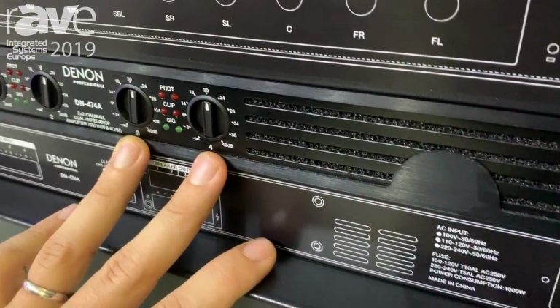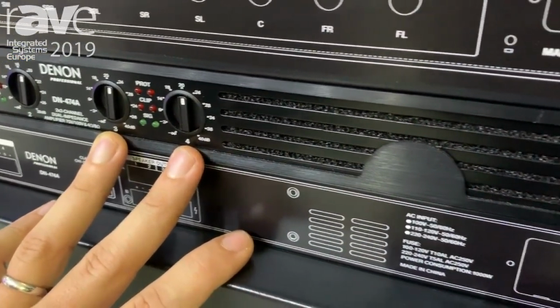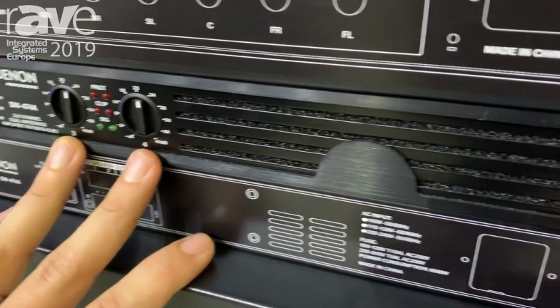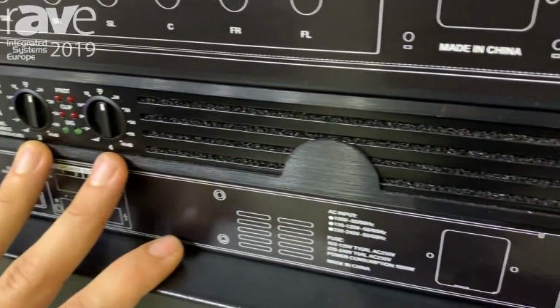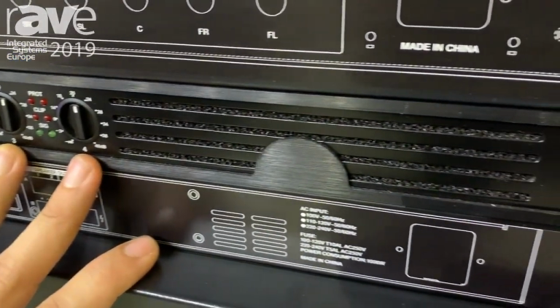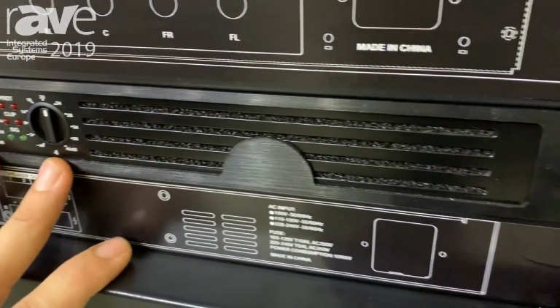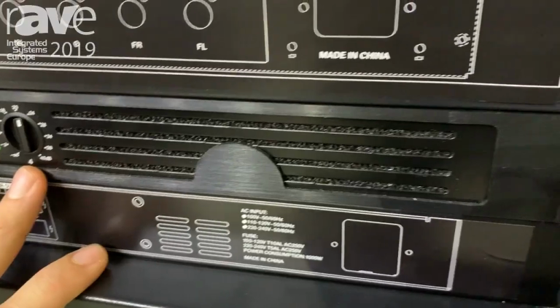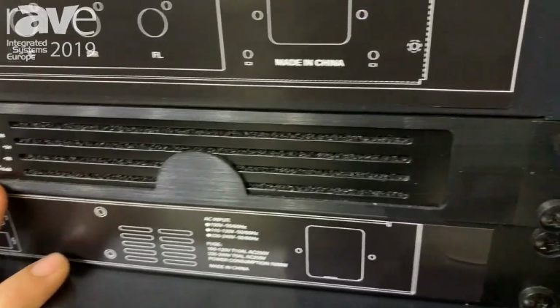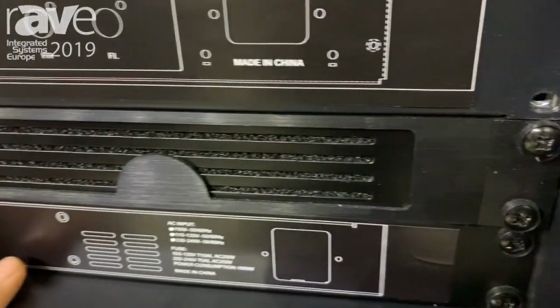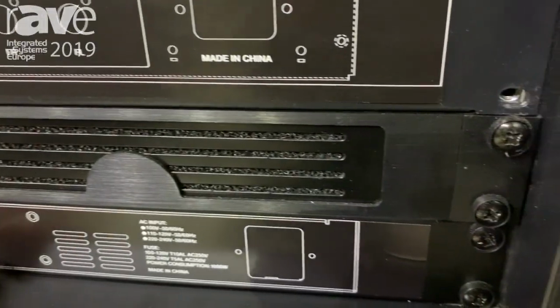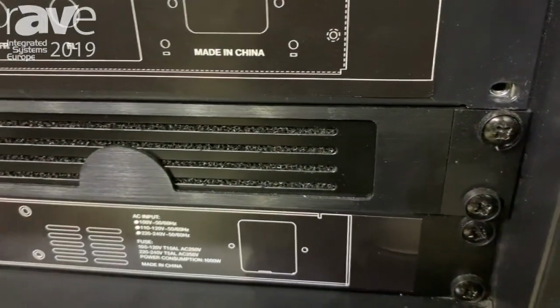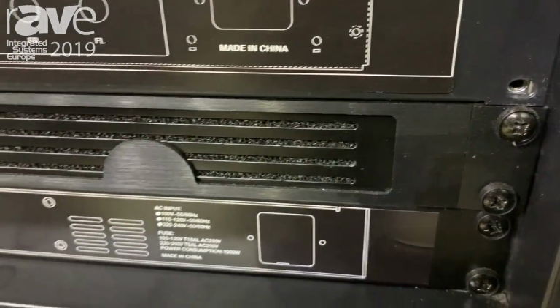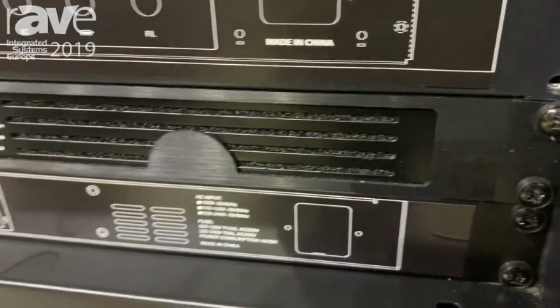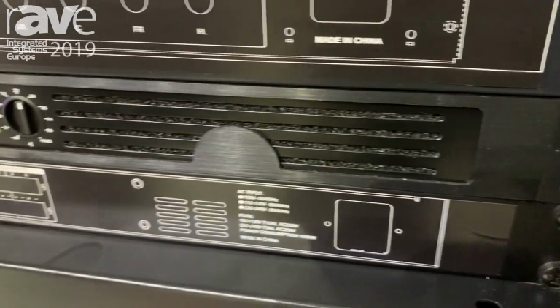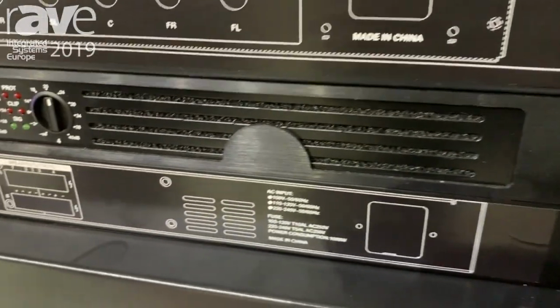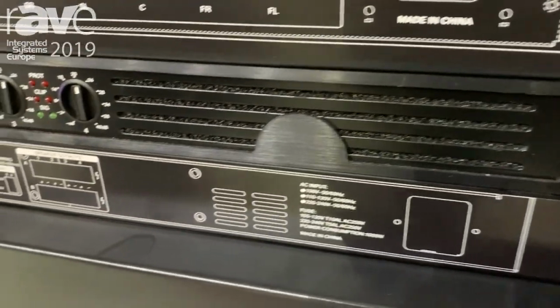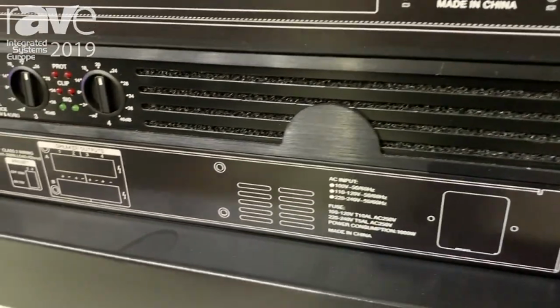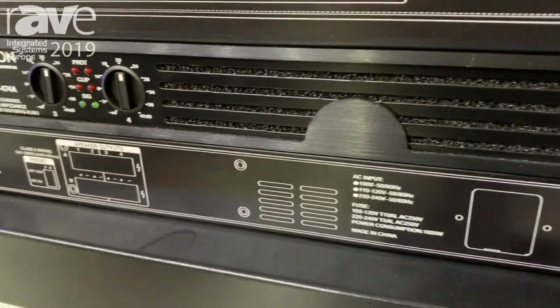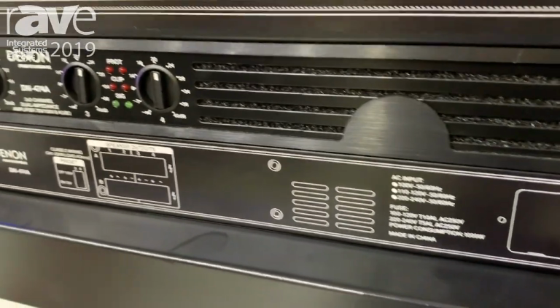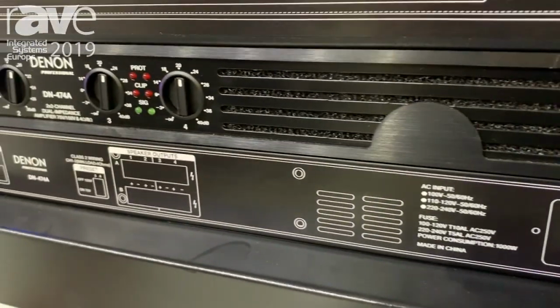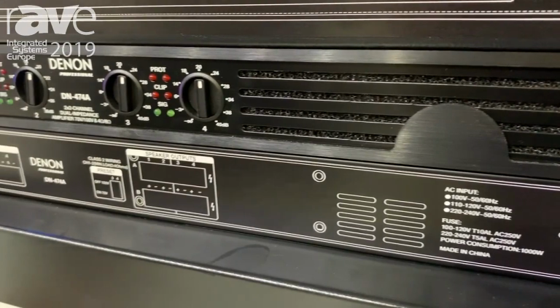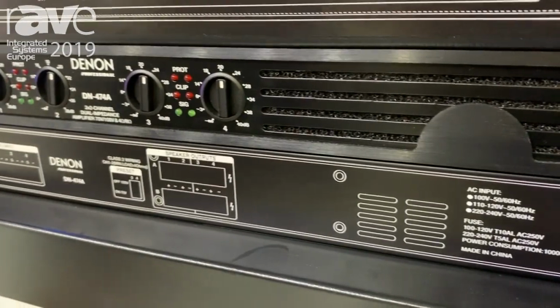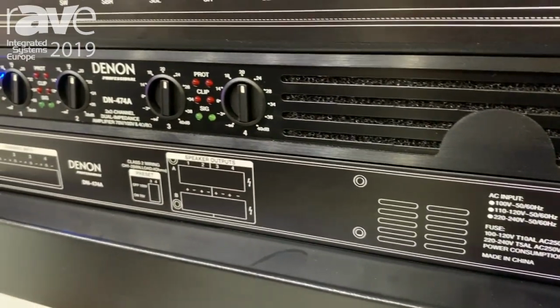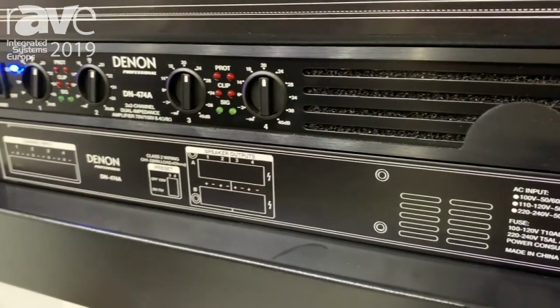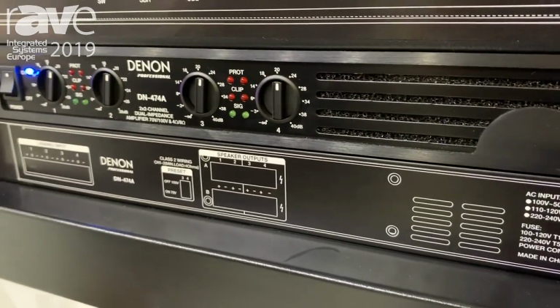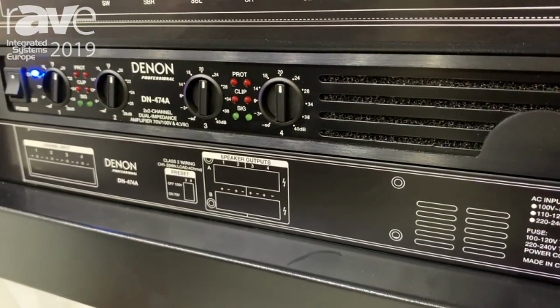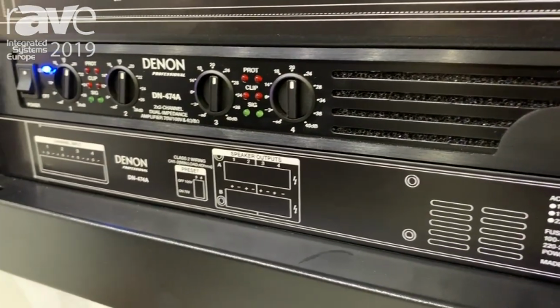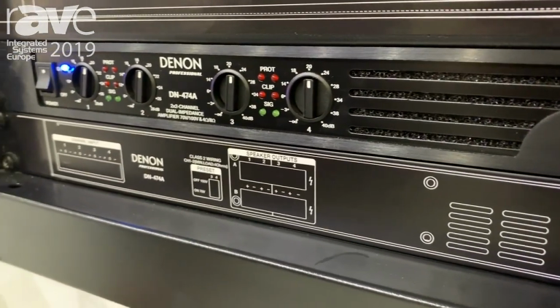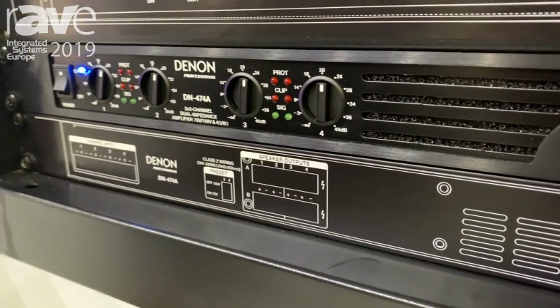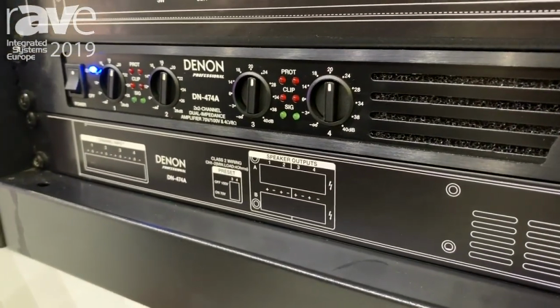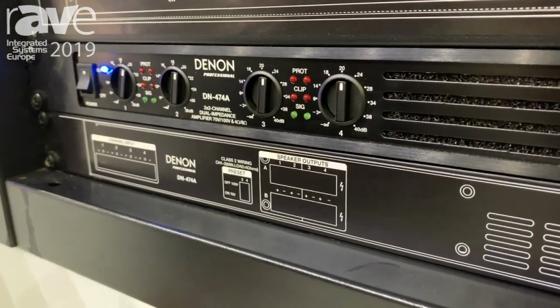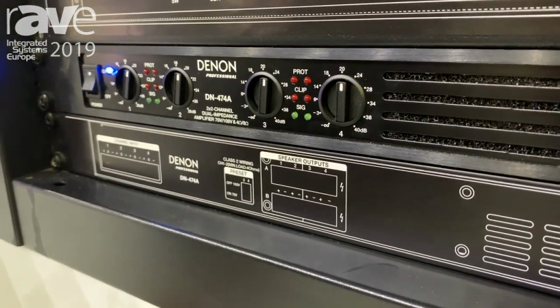So what you can do is run your ceiling speakers on the 70 volts and 100 volts, and you can leave your stereo passive four or eight ohms for the other two channels.